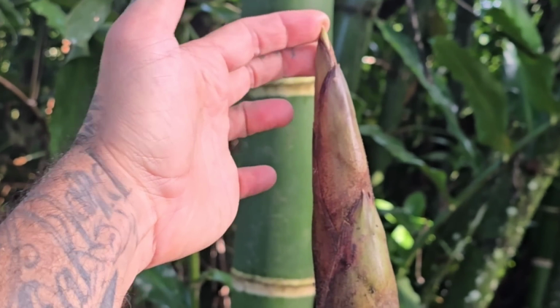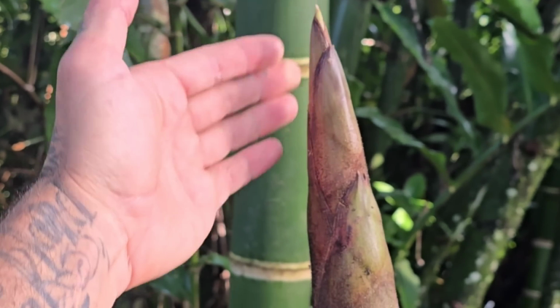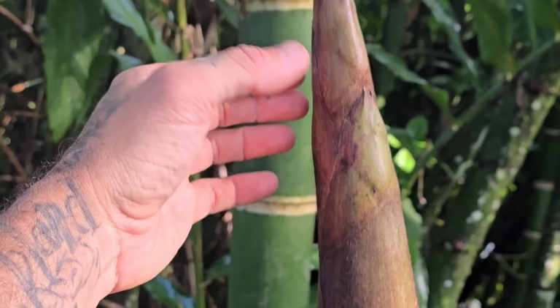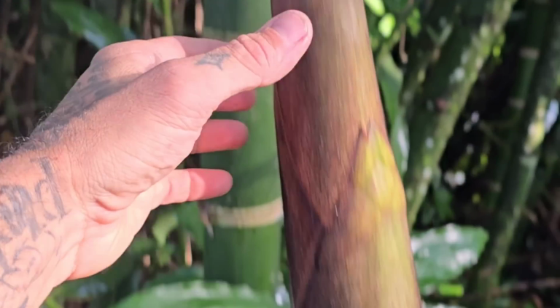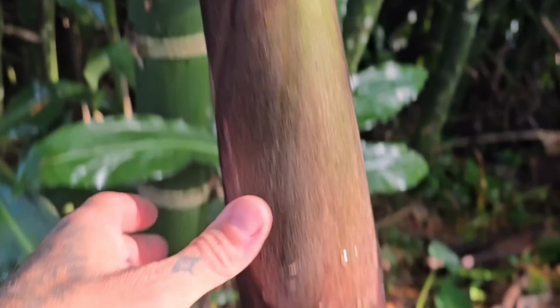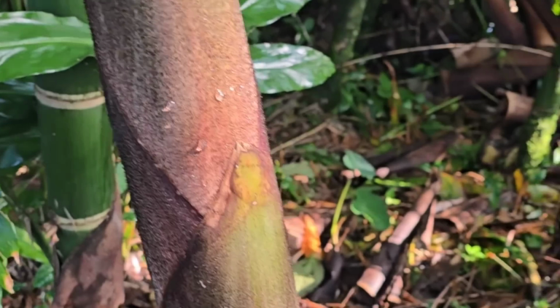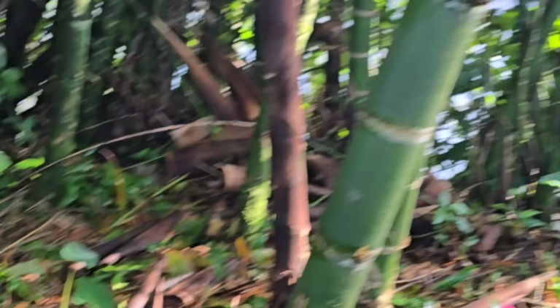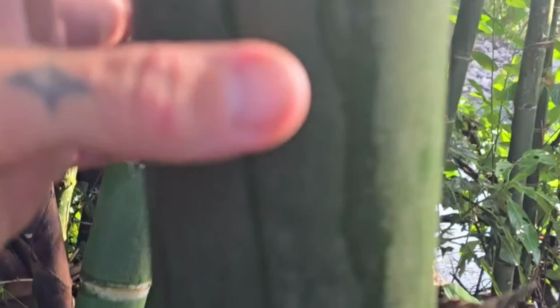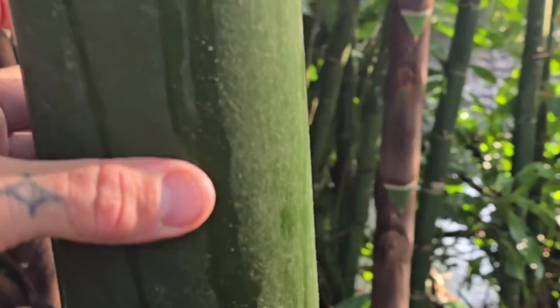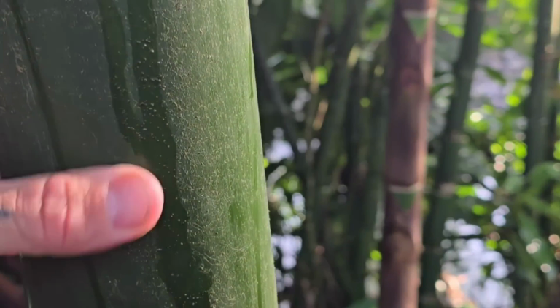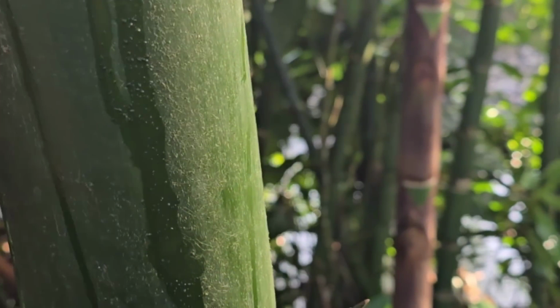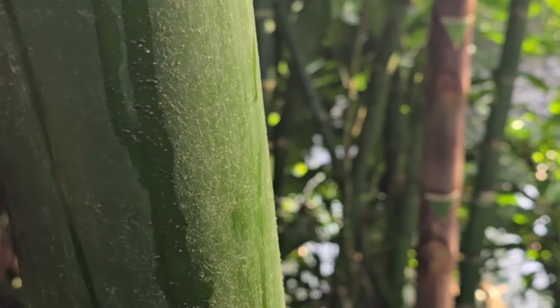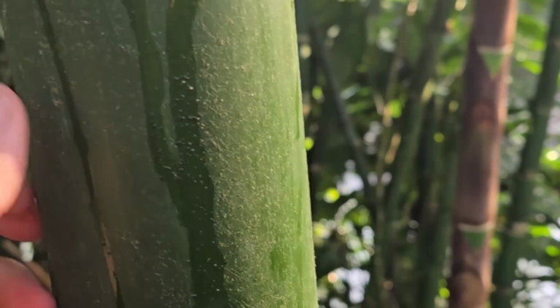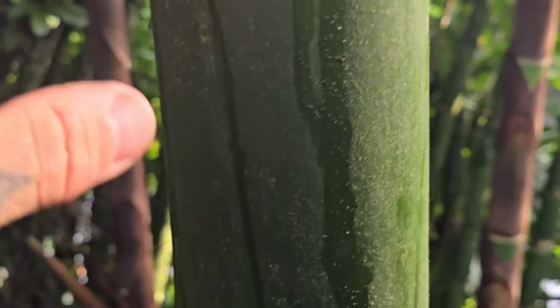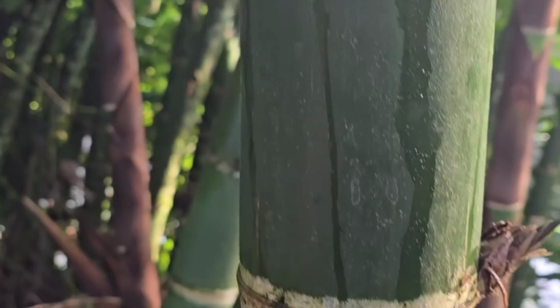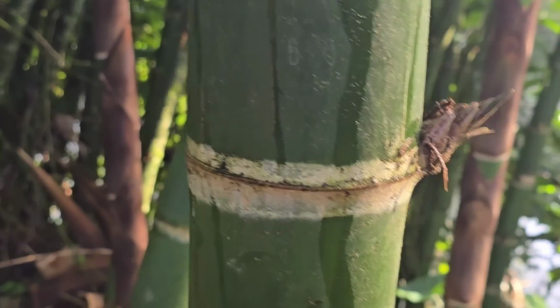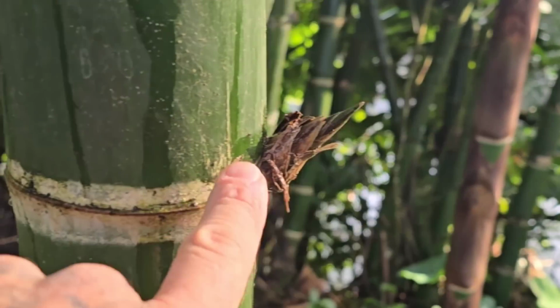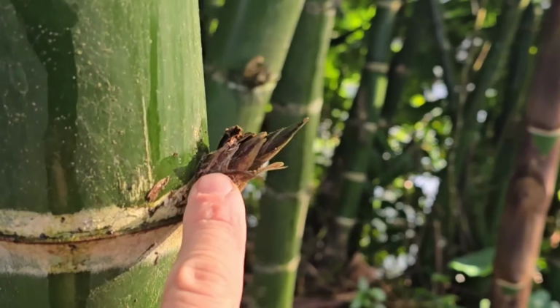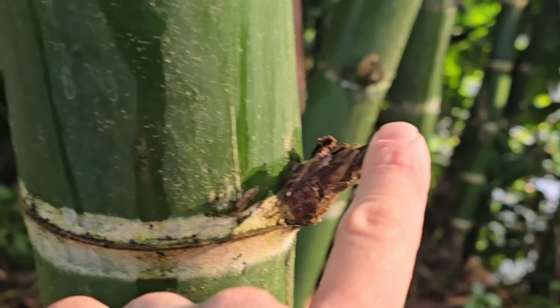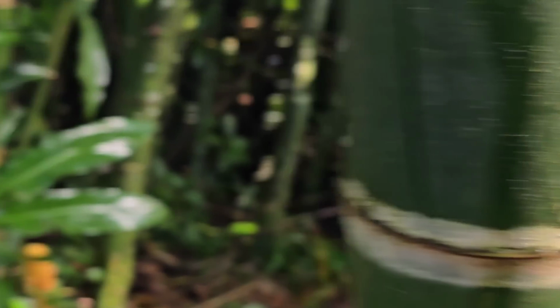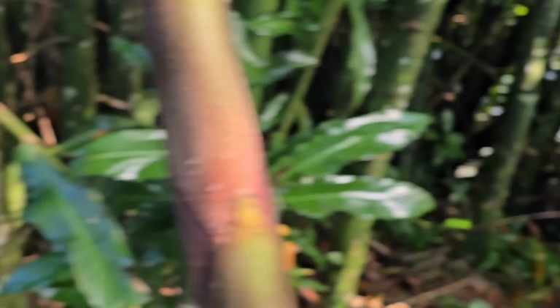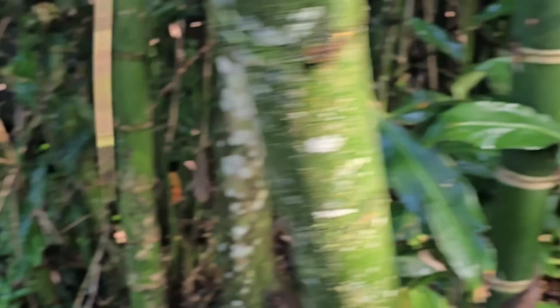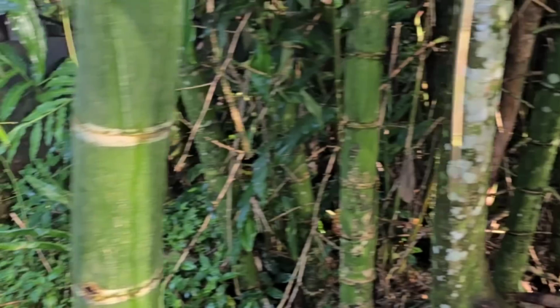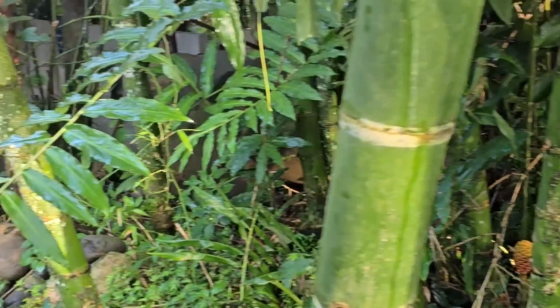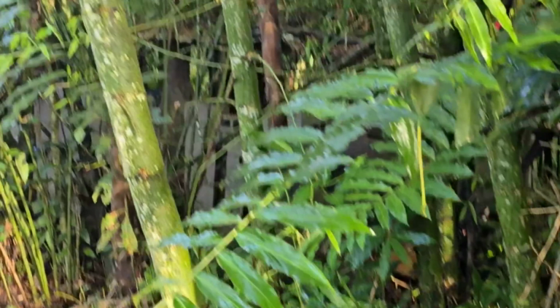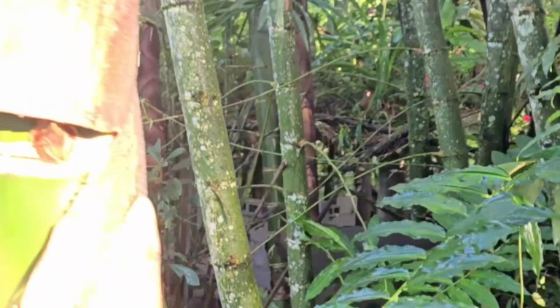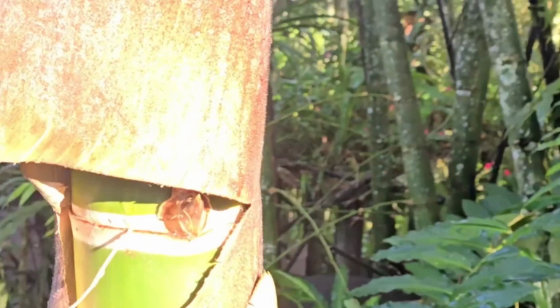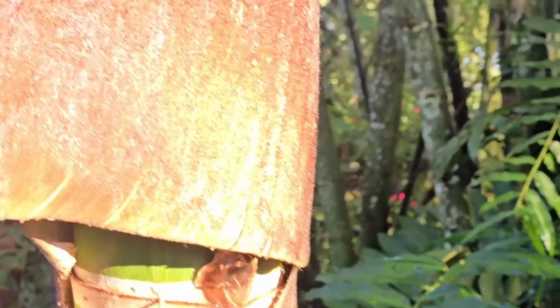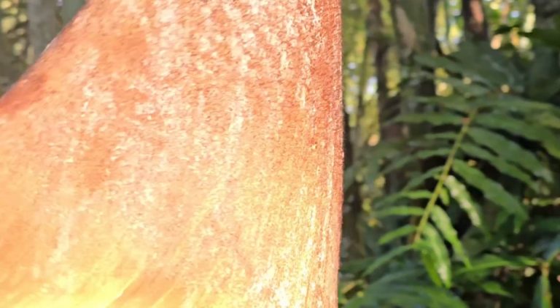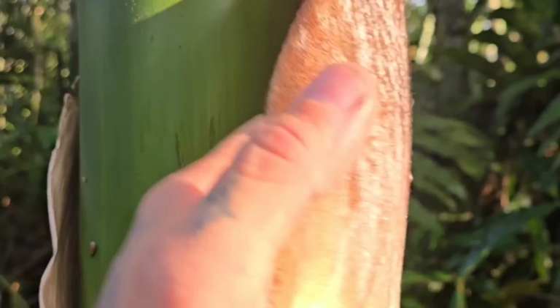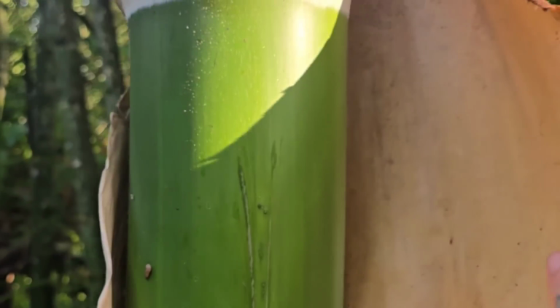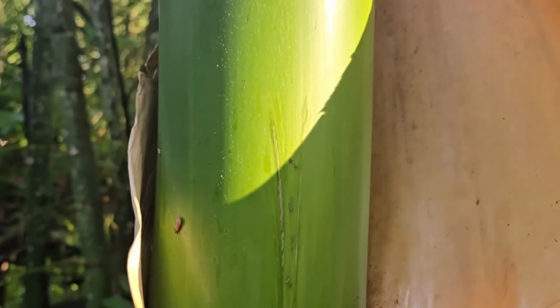Guadua angustifolia — bamboo, subfamily Bambusoideae of the grass family Poaceae. Here's a new shoot coming up; you can see how big they can get. It's an excellent construction material and of course they've got lateral branches as well.